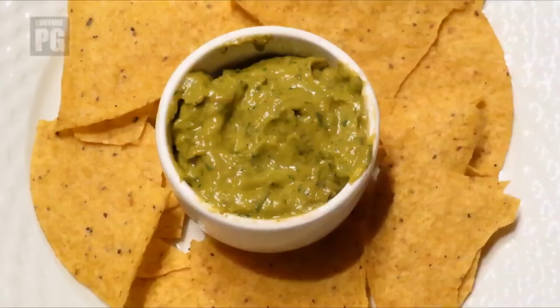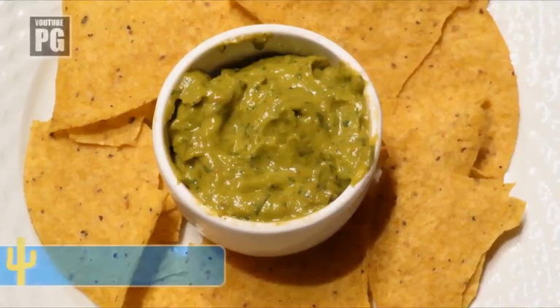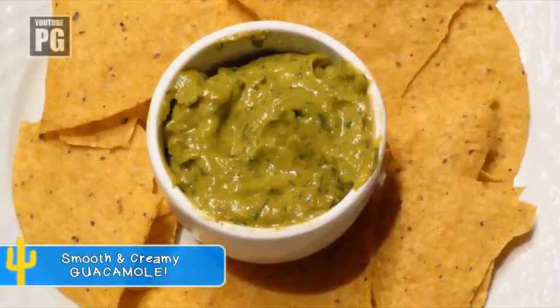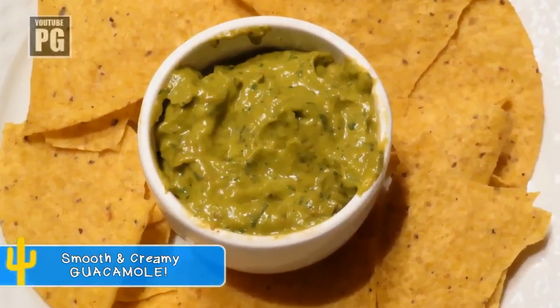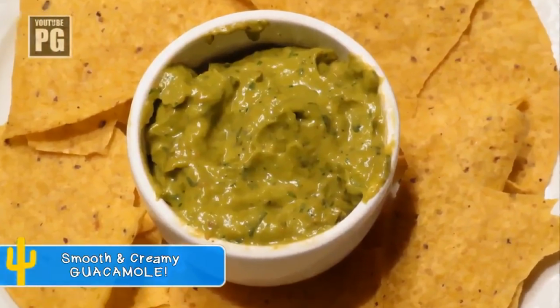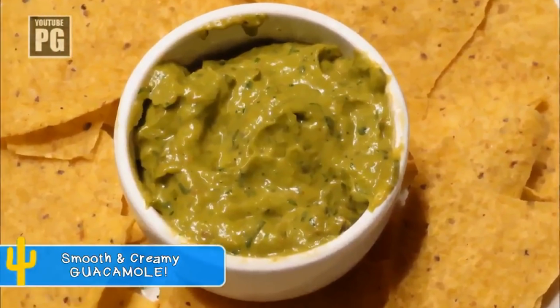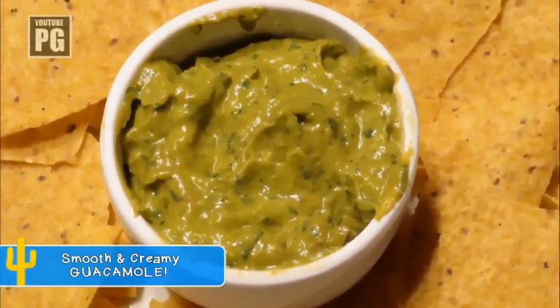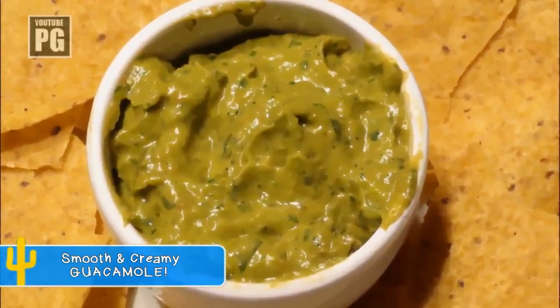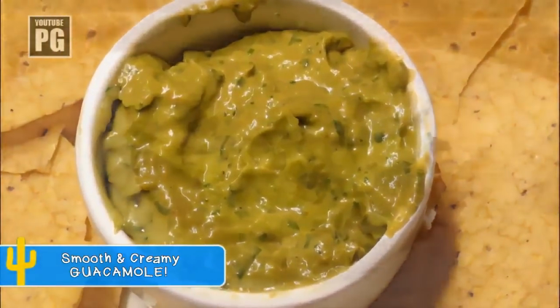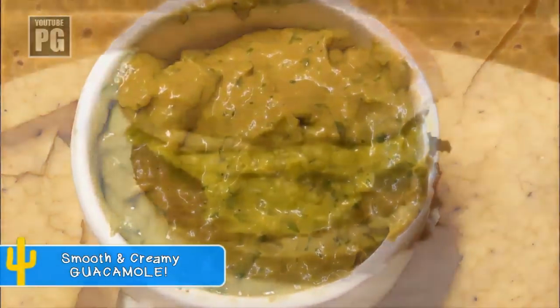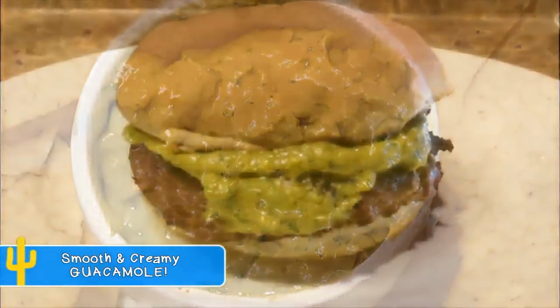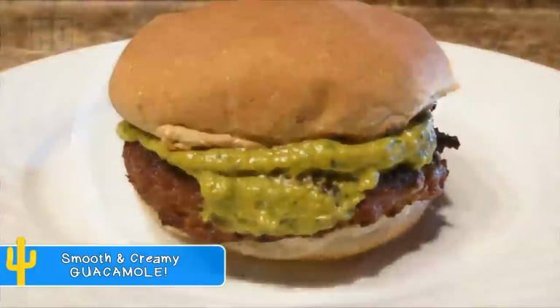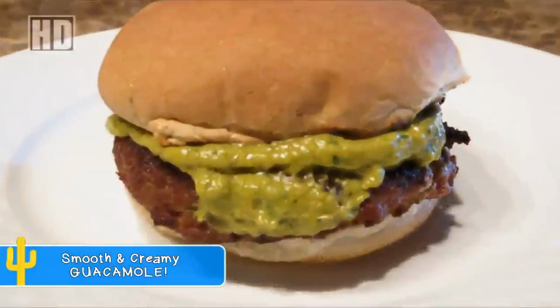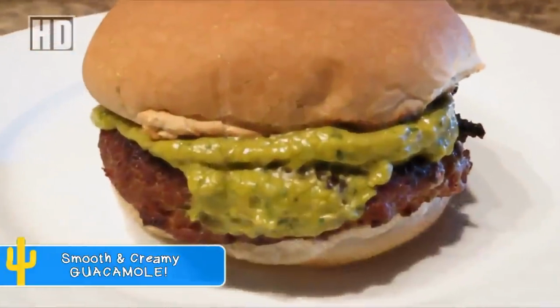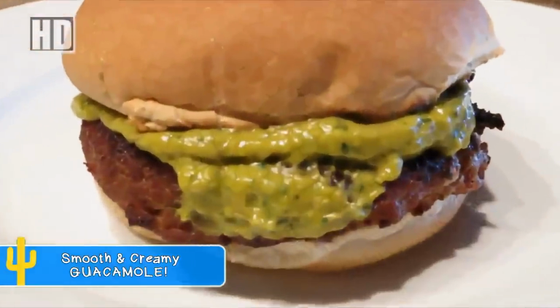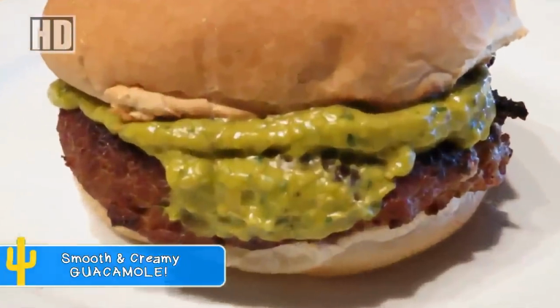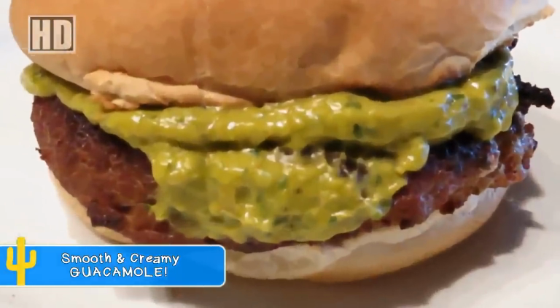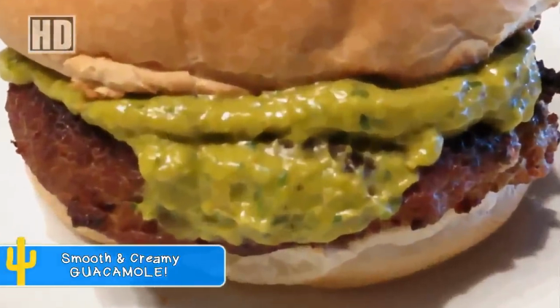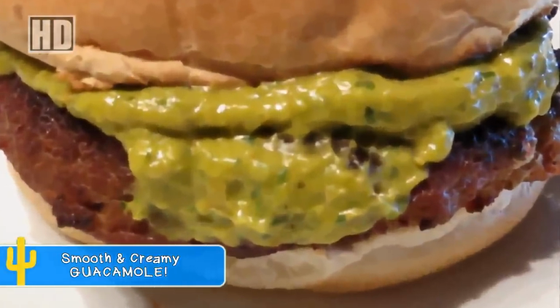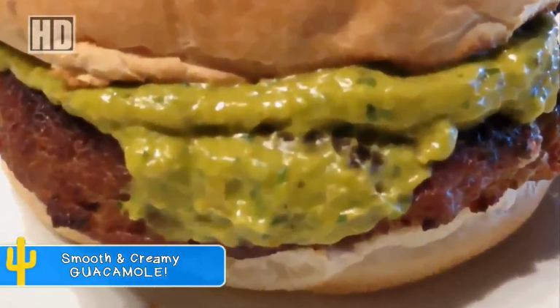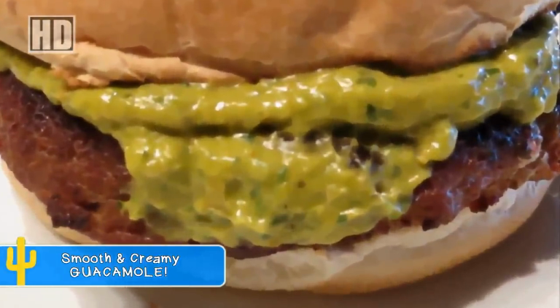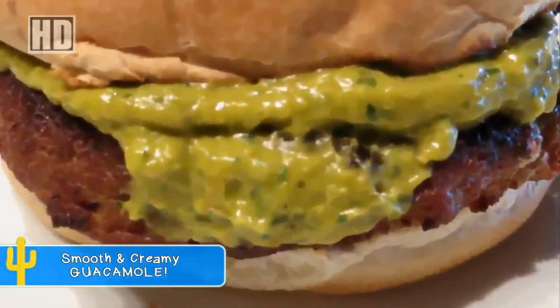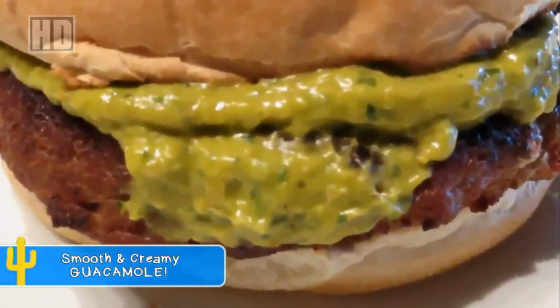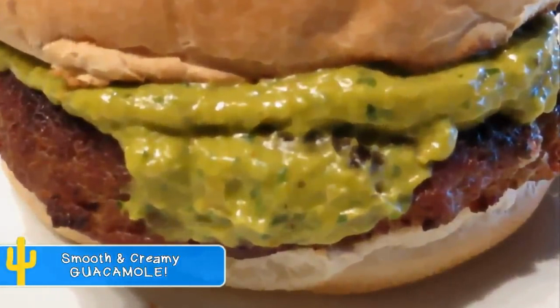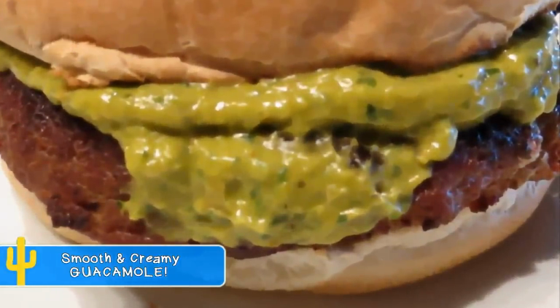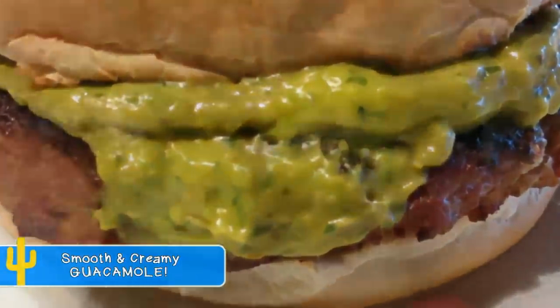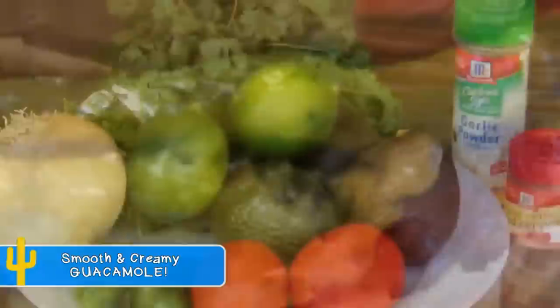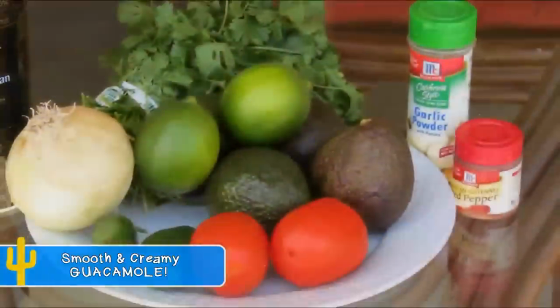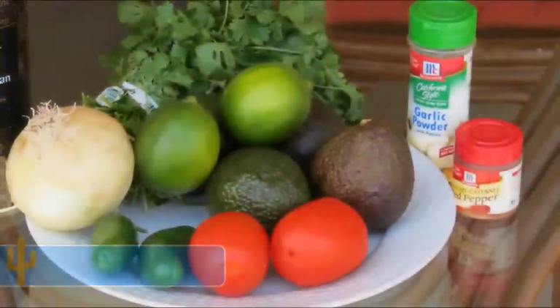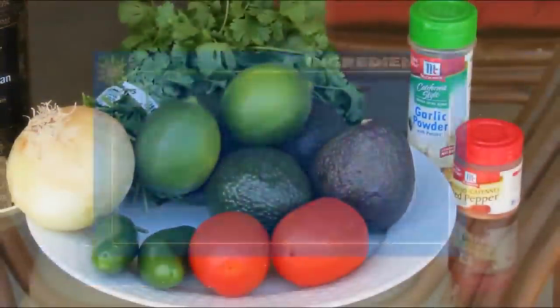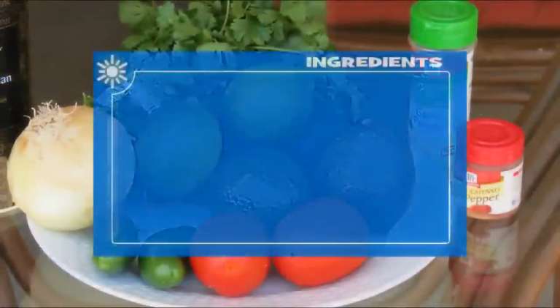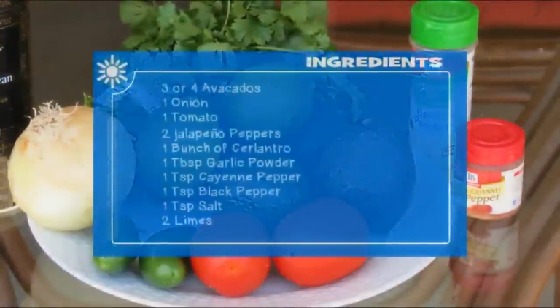How to make a smooth and creamy guacamole spread with jalapeños. I love guacamole. Here's what you will need.